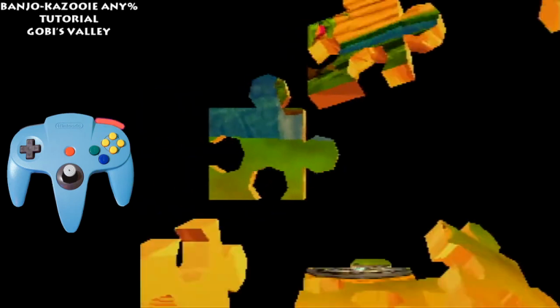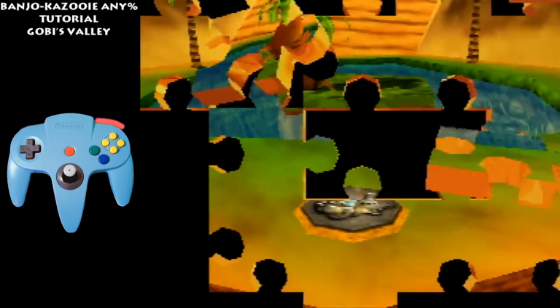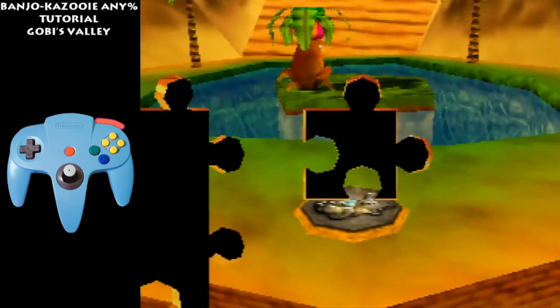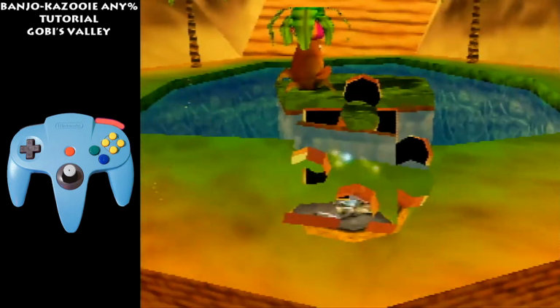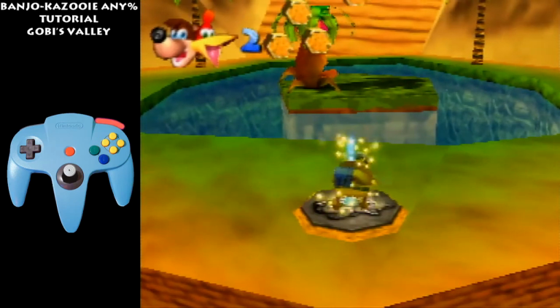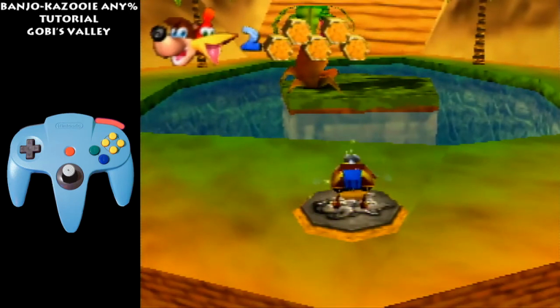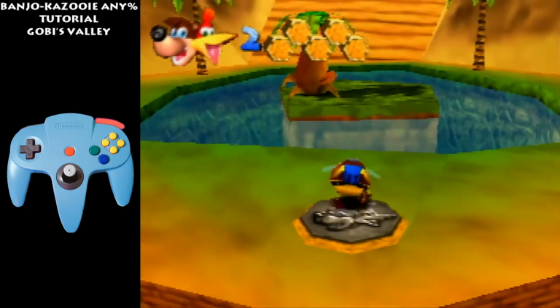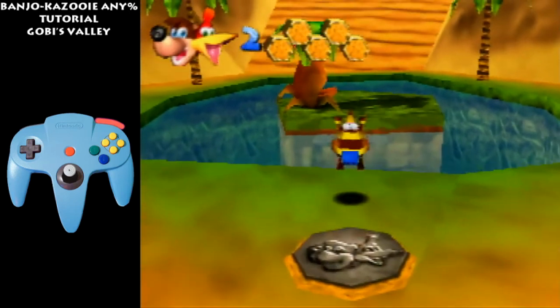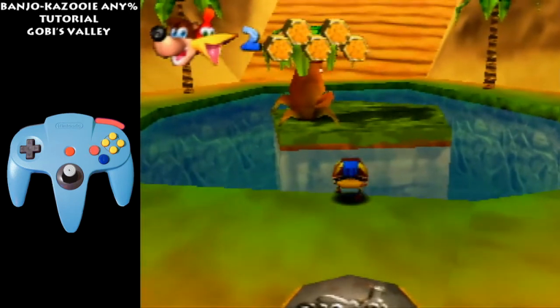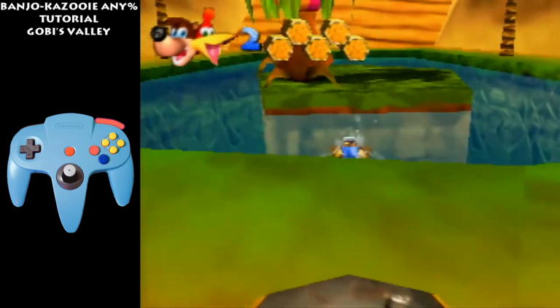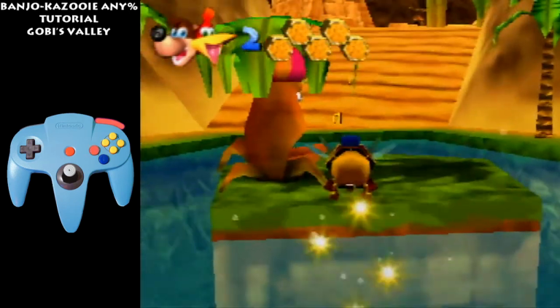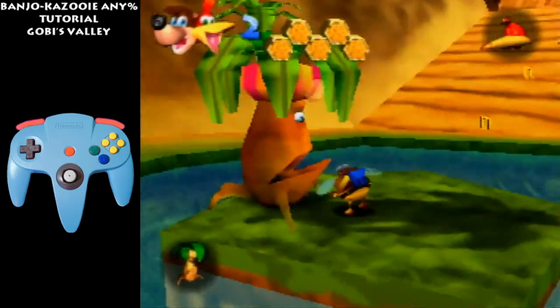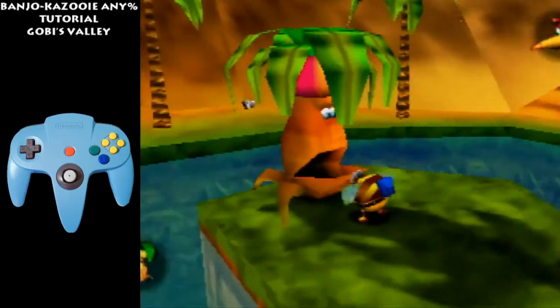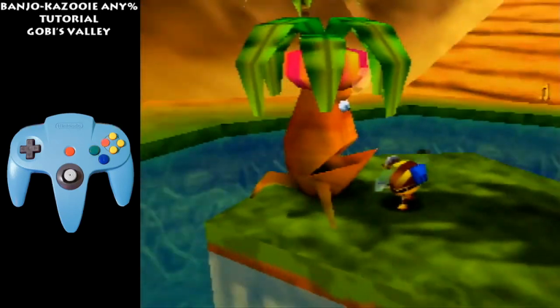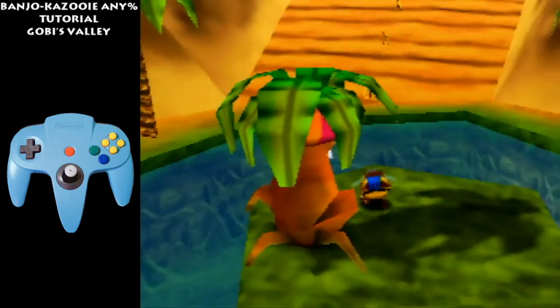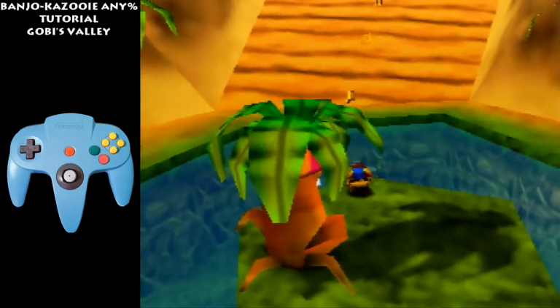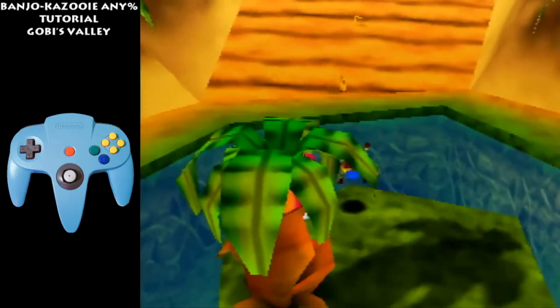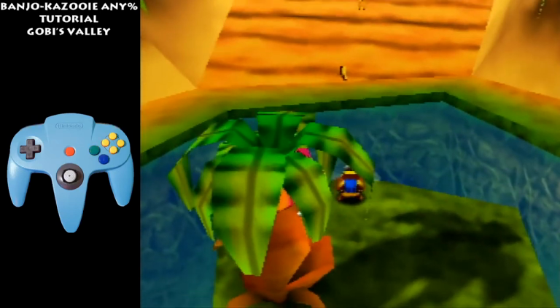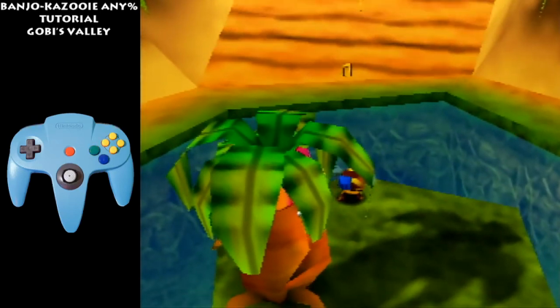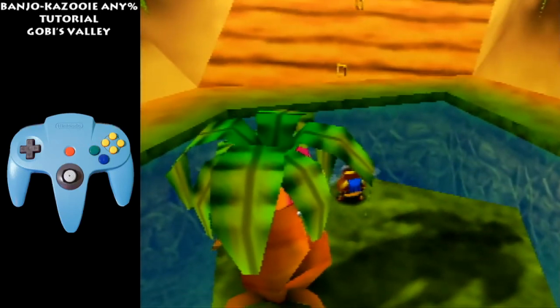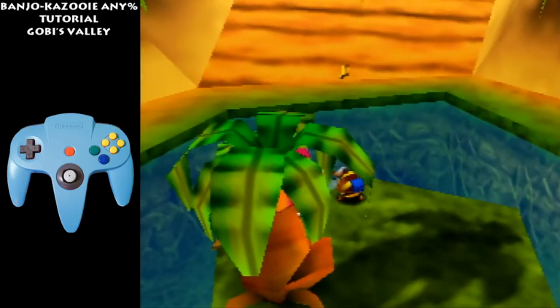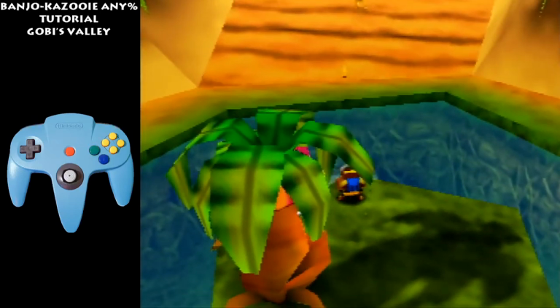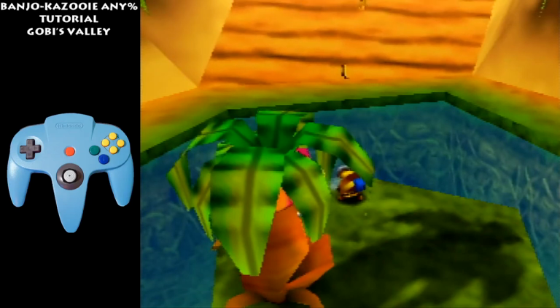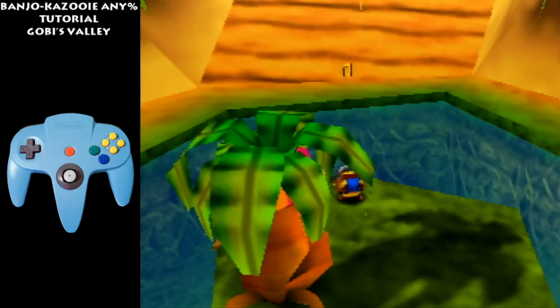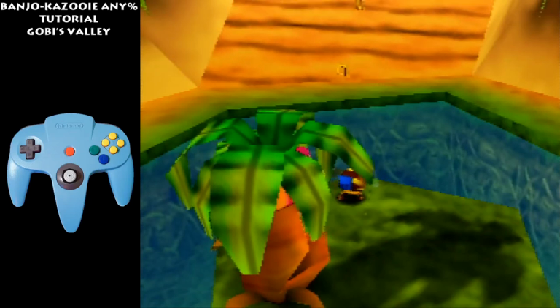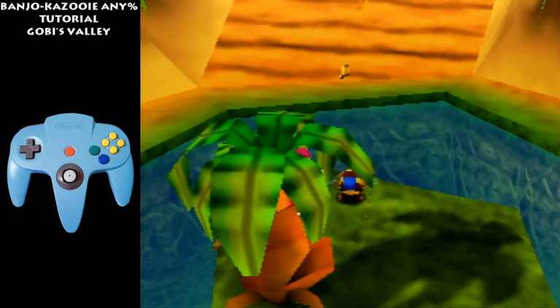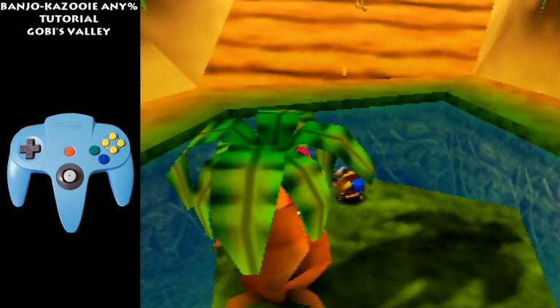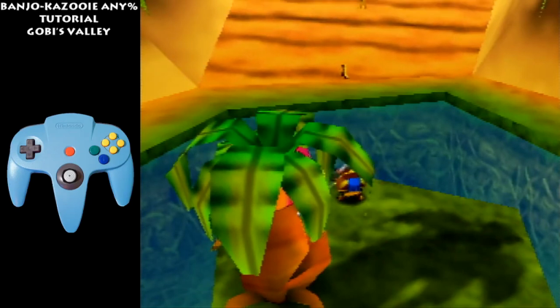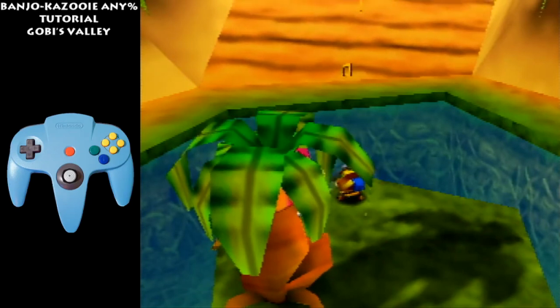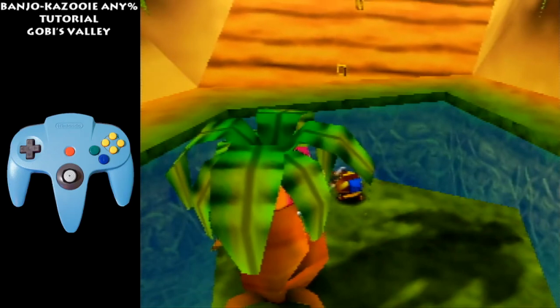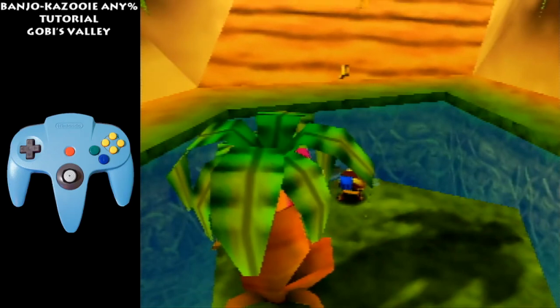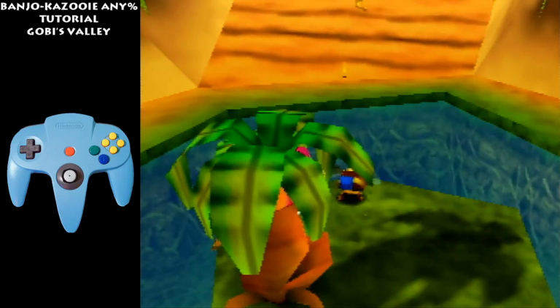Hold R while the B is spawning. Hold up, jump, hold B, fly into Trunker — skip the text. Double tap C-left. Sometimes the camera won't change that much so you only have to press C-left one time, but usually you just press it twice.